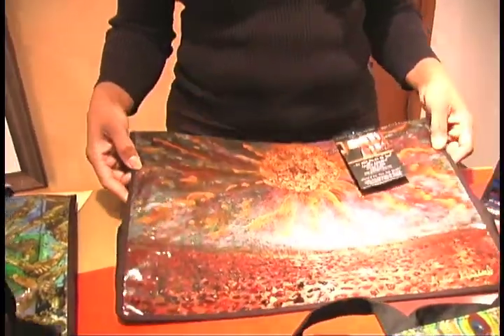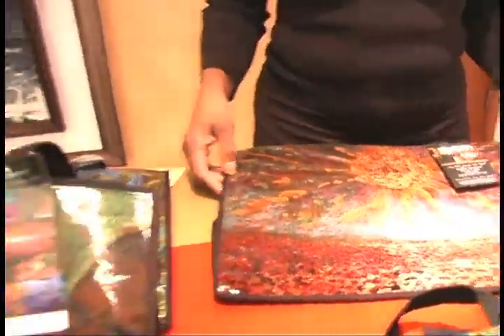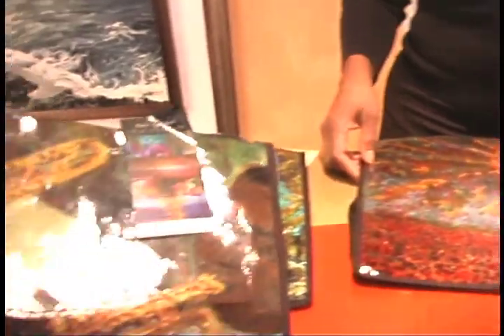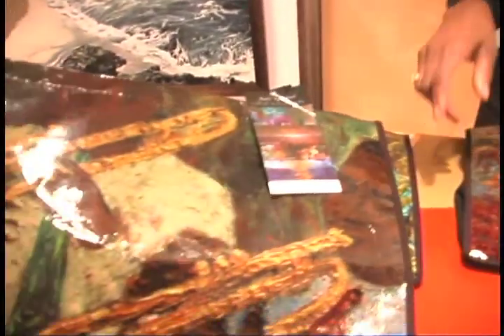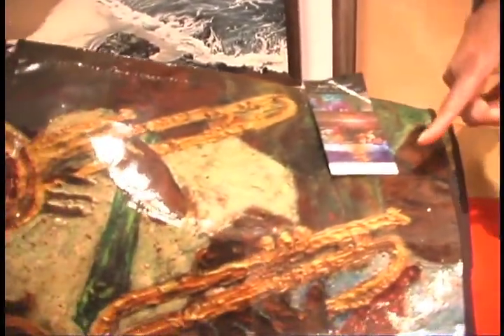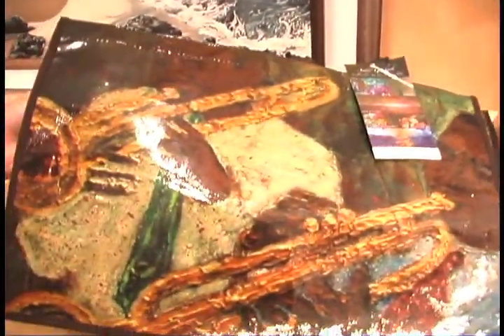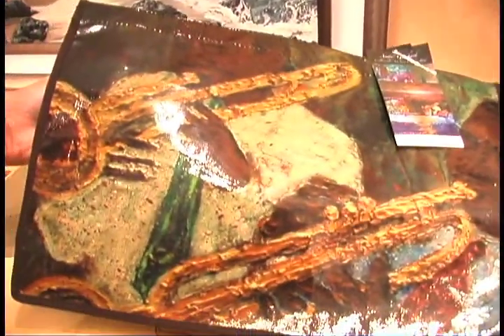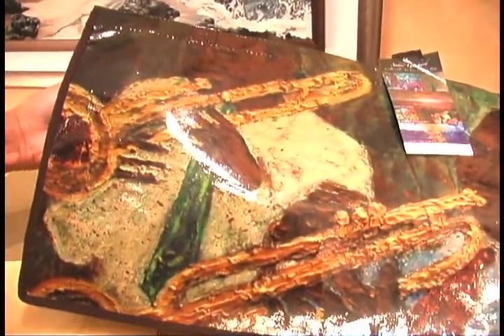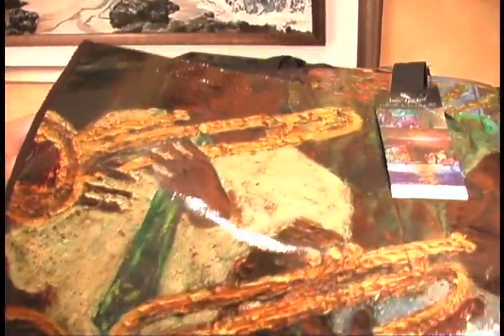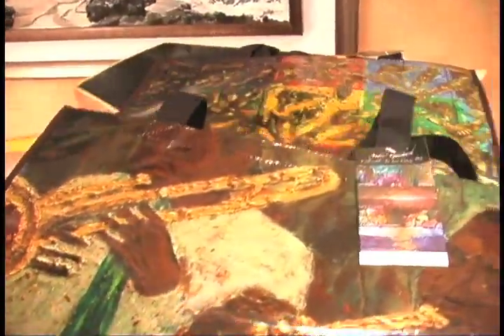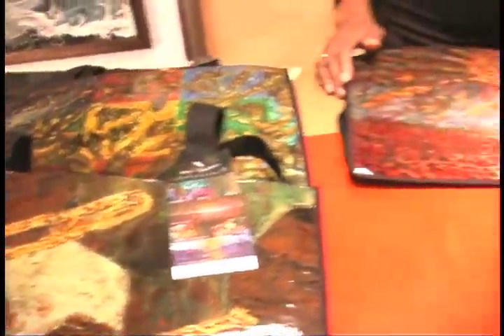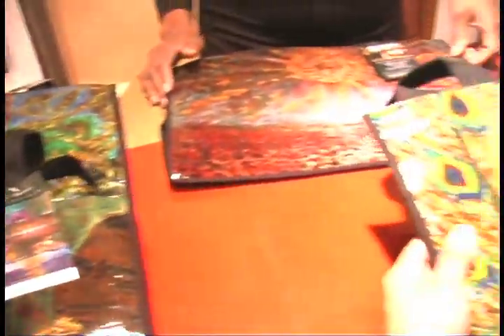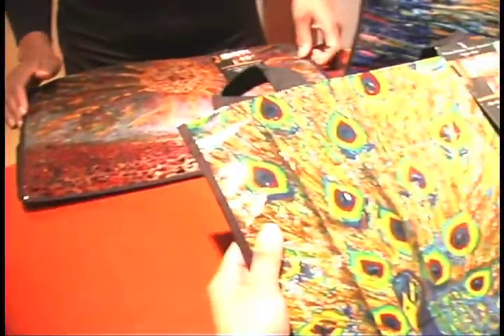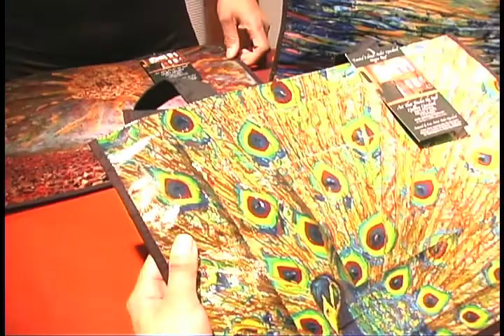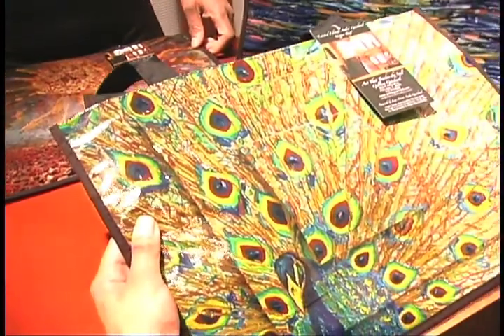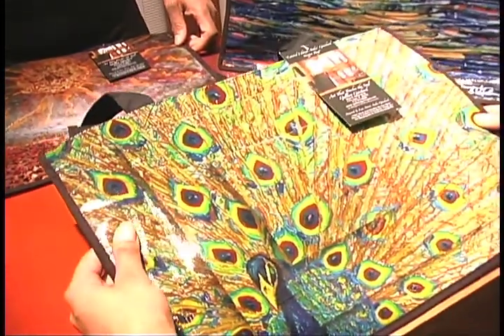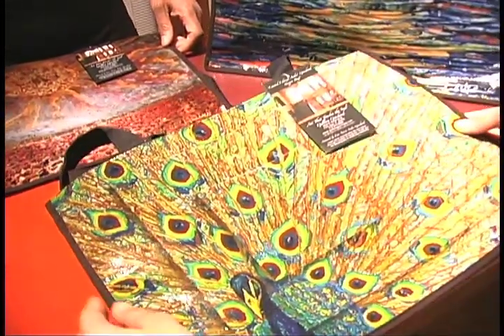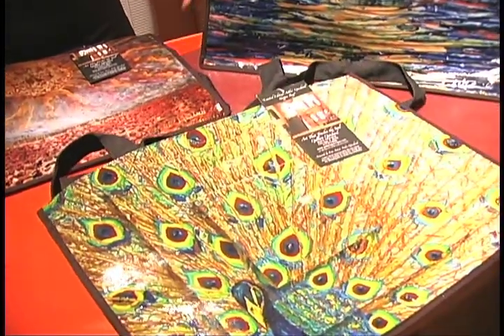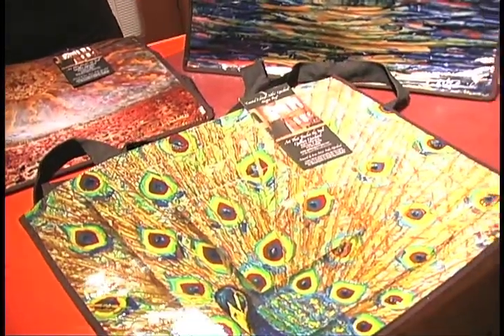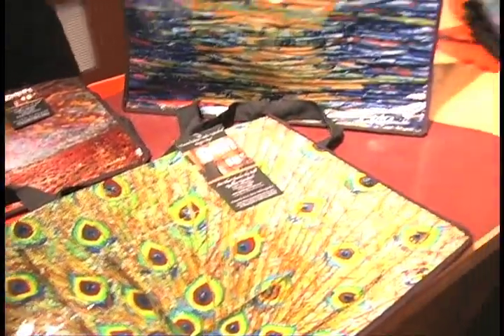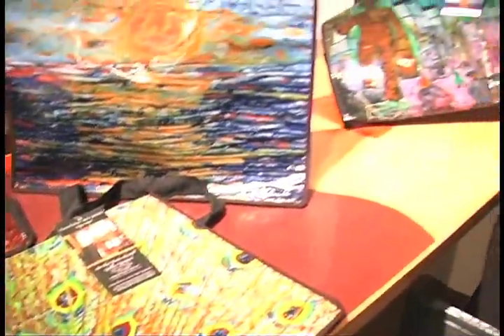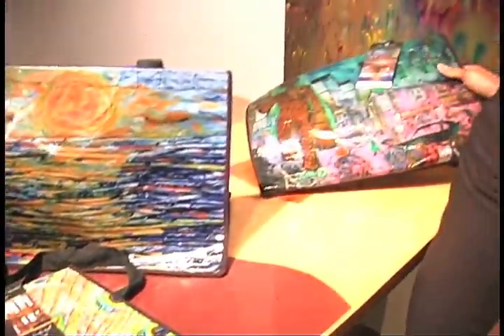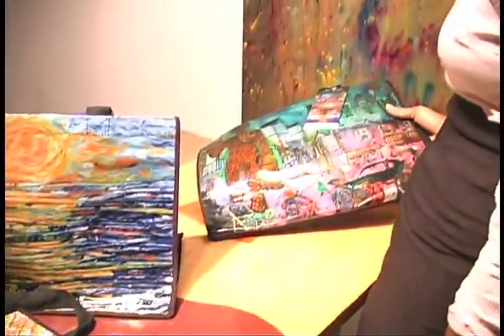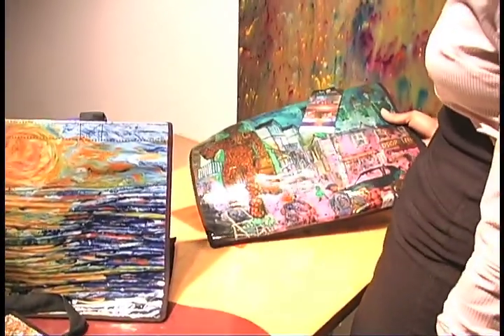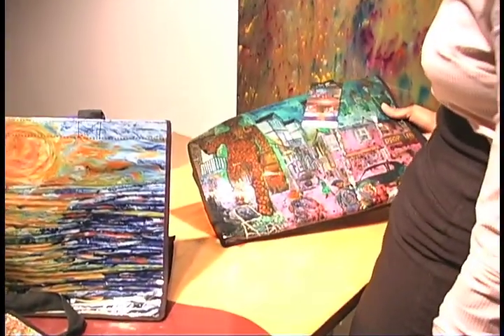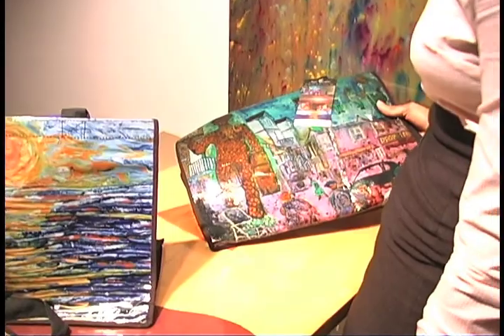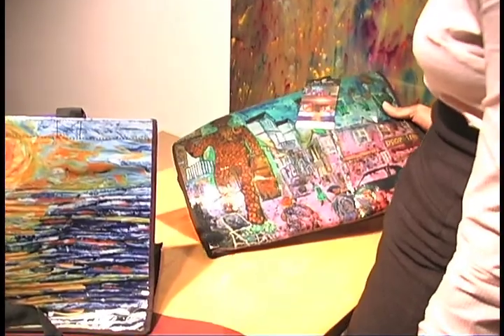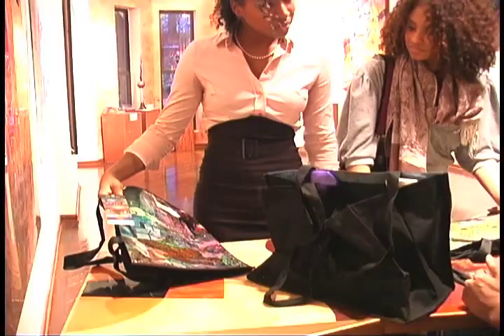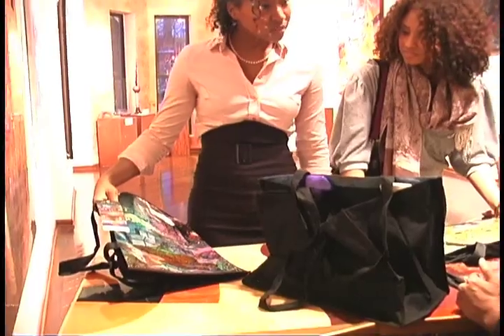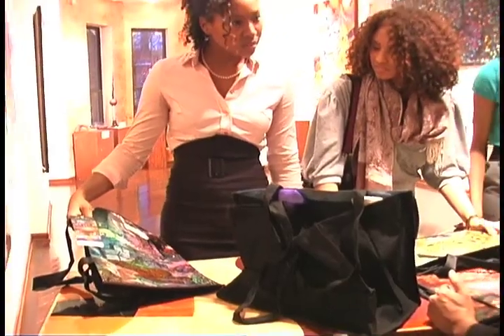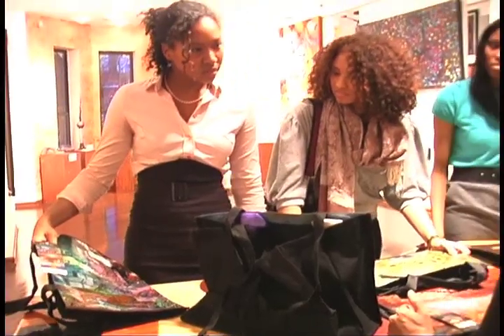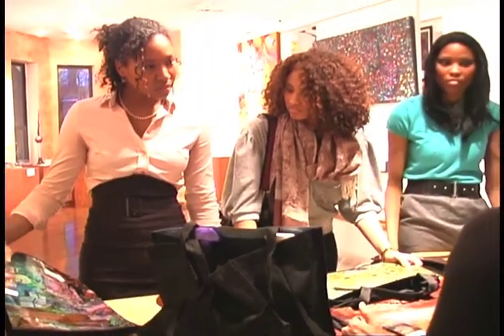I like this one. That one's Jazz Duel. I like the peacock in this one. Aren't those colors beautiful? This one is 360 degrees, named after a neighborhood in Chicago, the Bronzeville area.